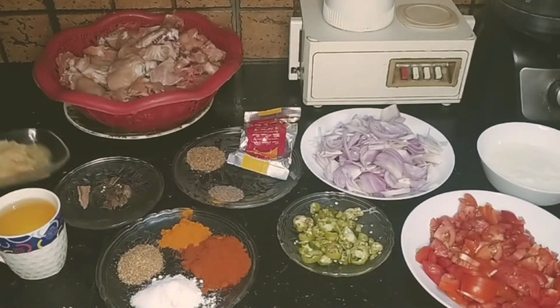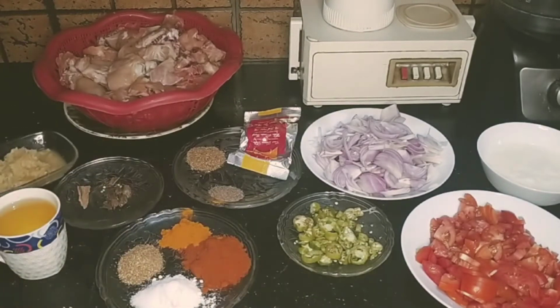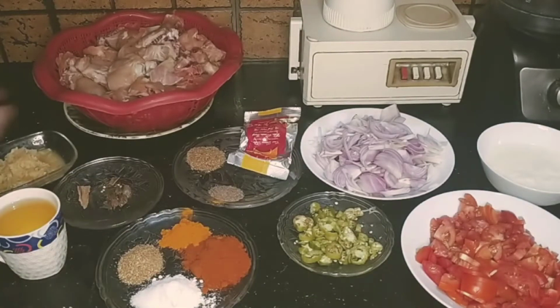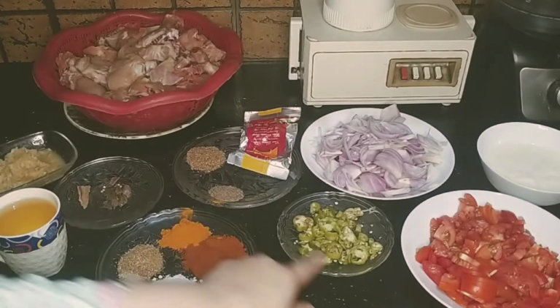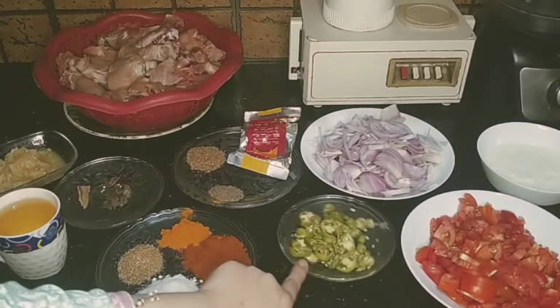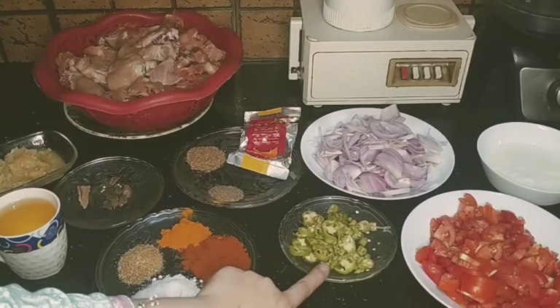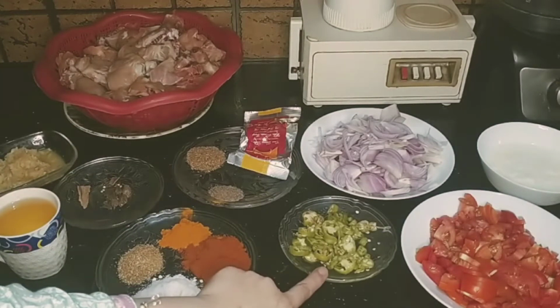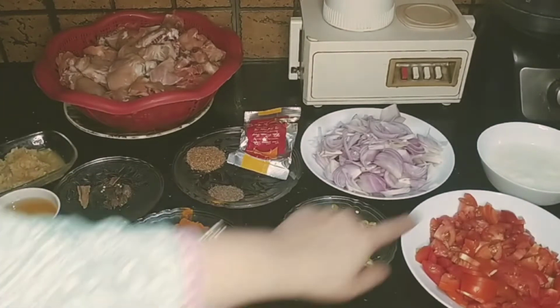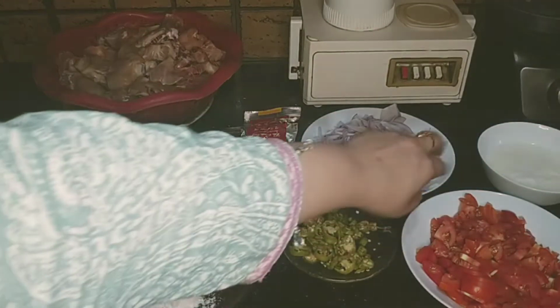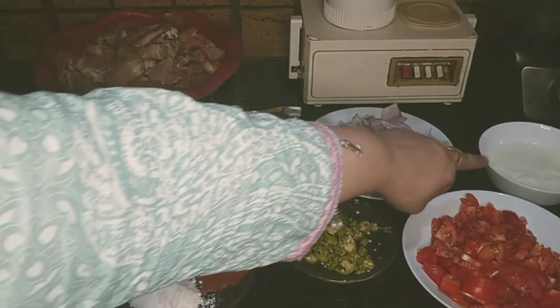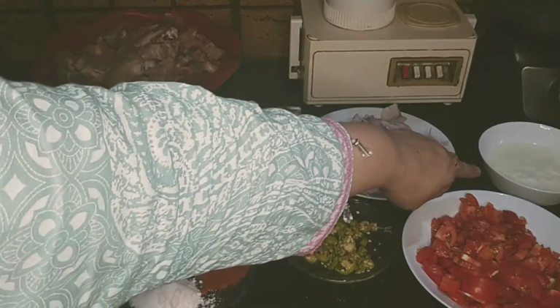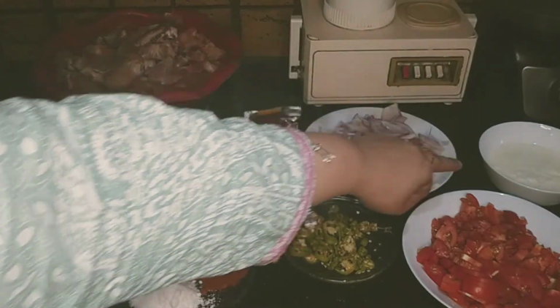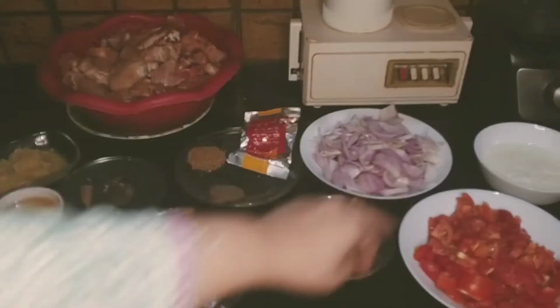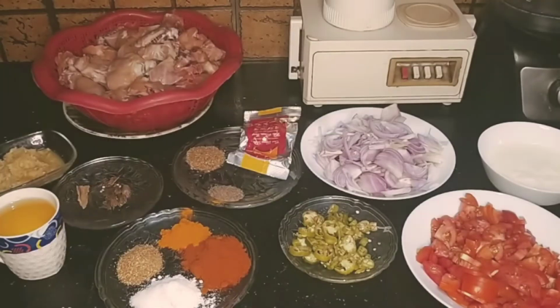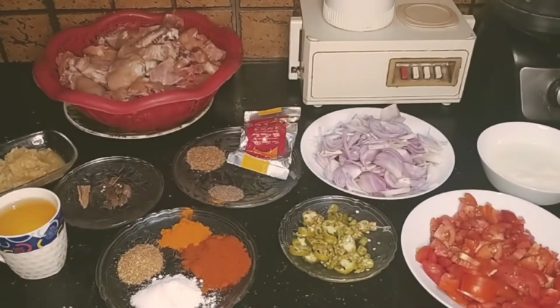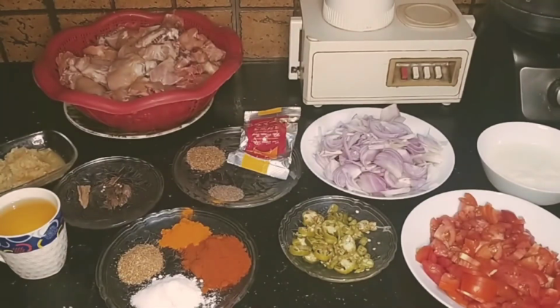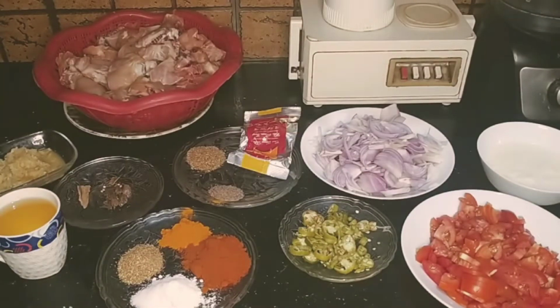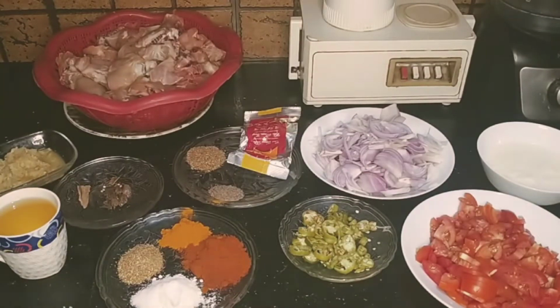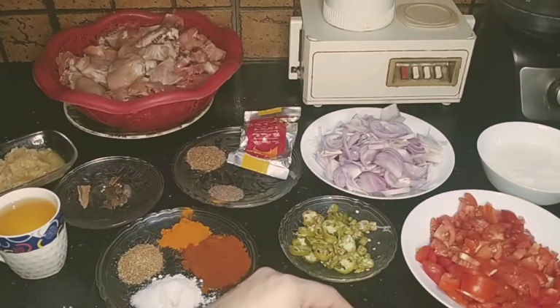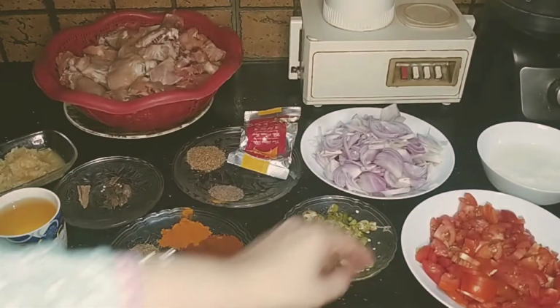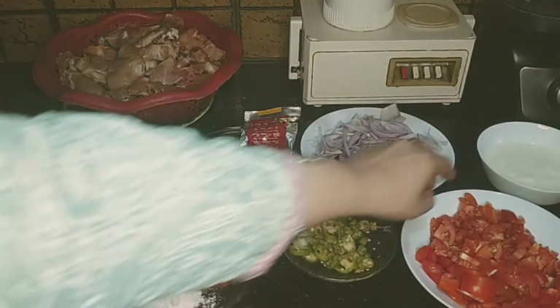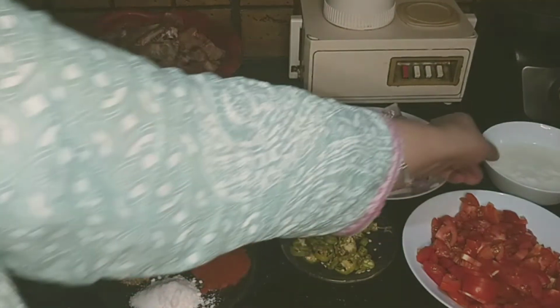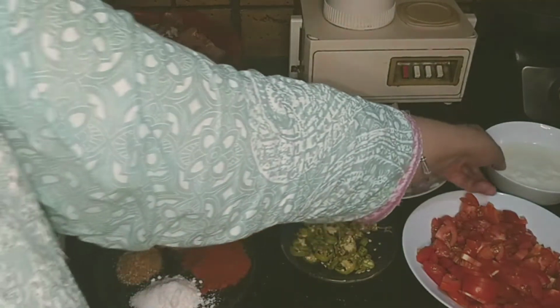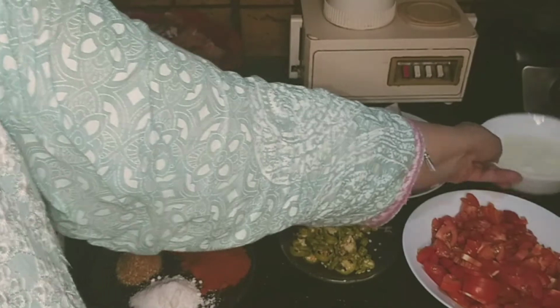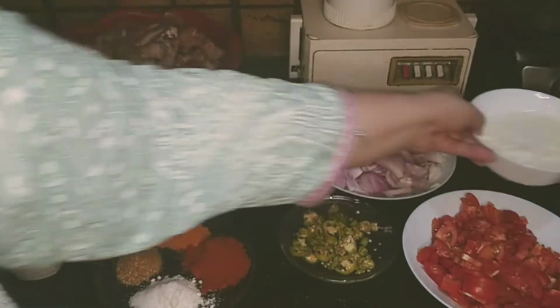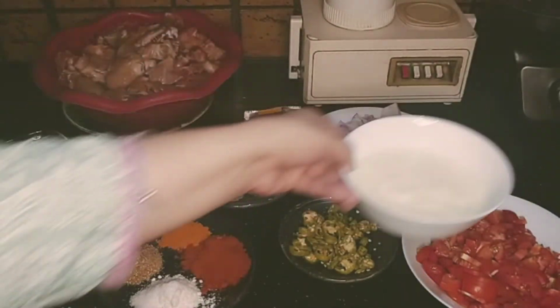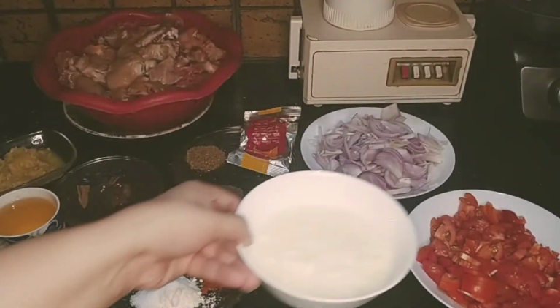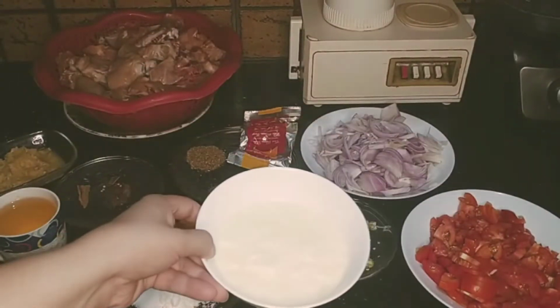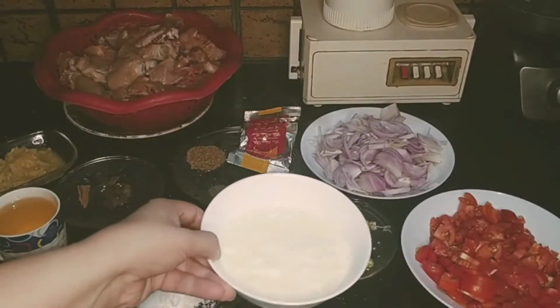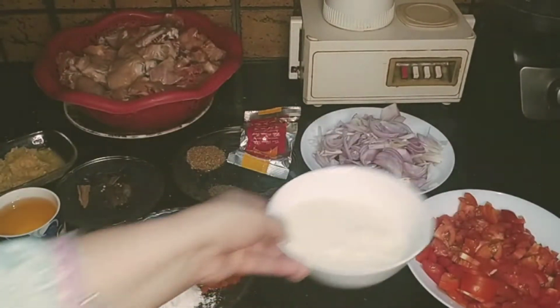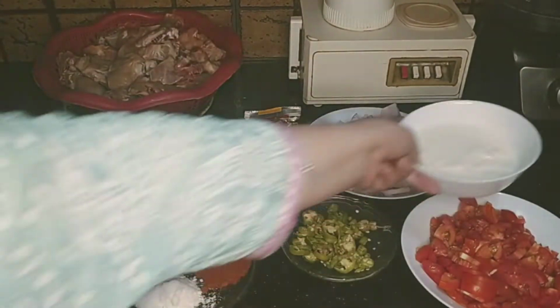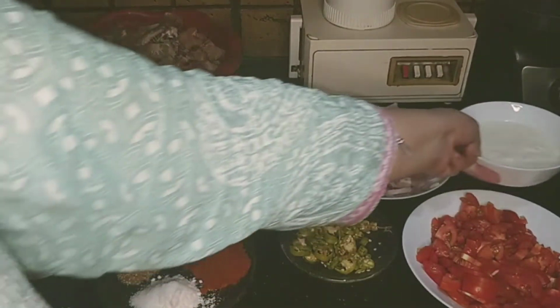Today's video is about making chicken. I am going to make some gravy chicken and I am going to share the recipe with you.